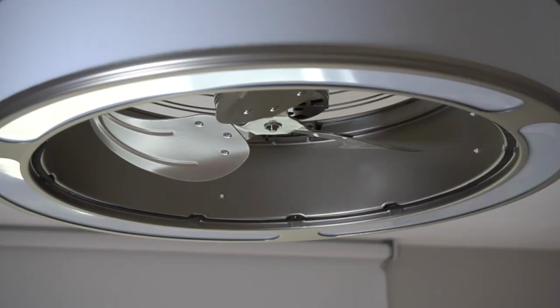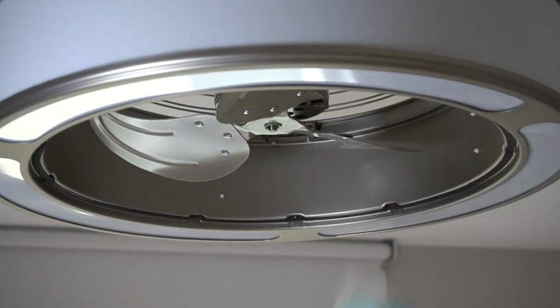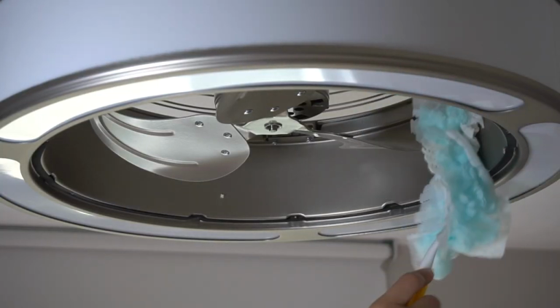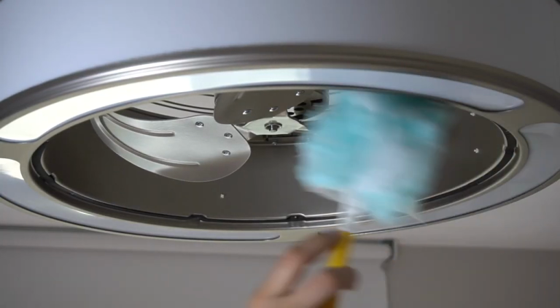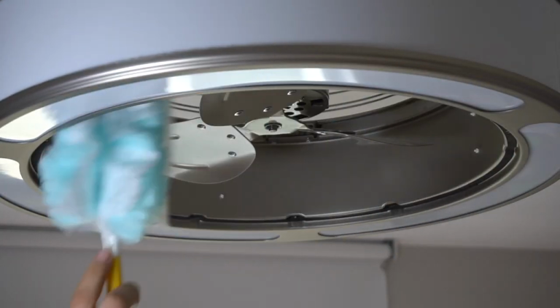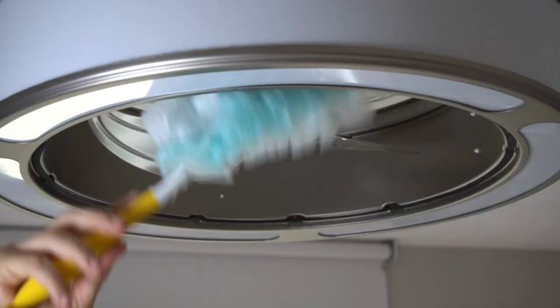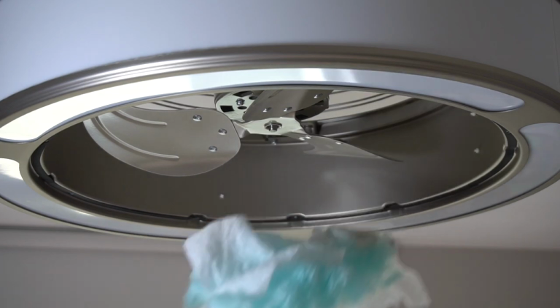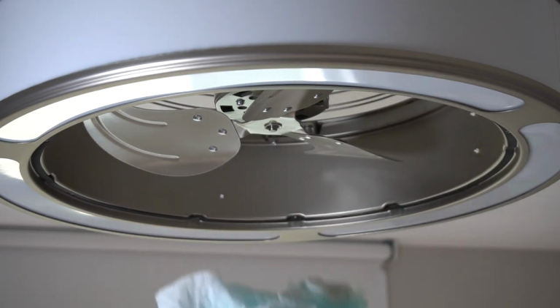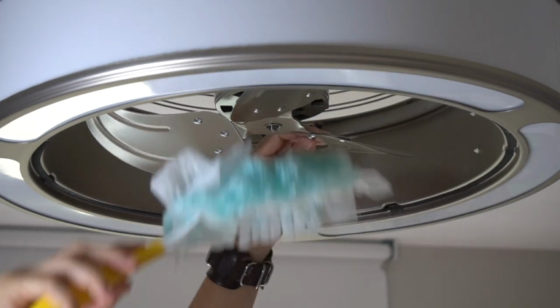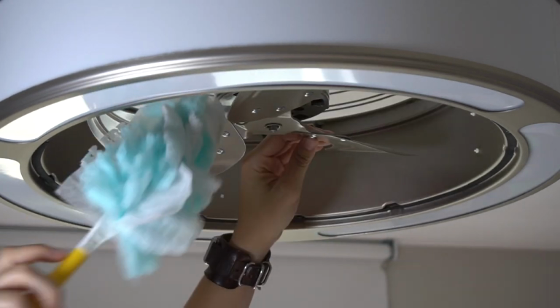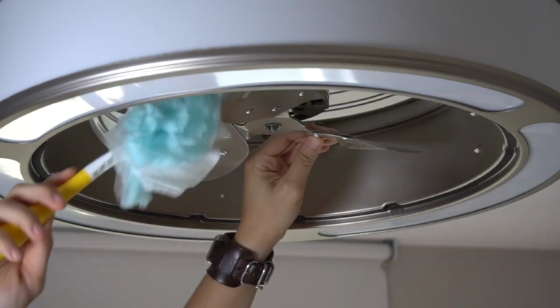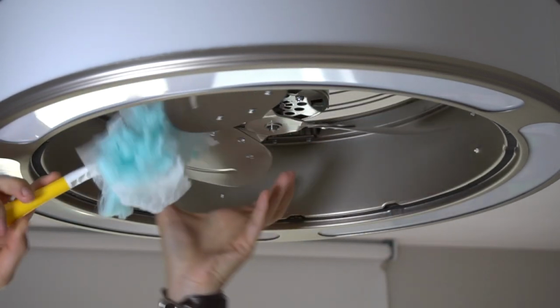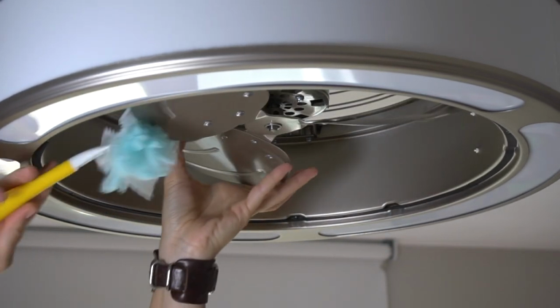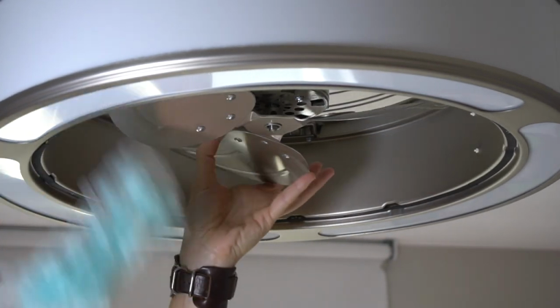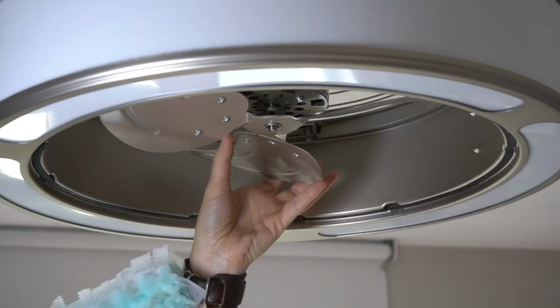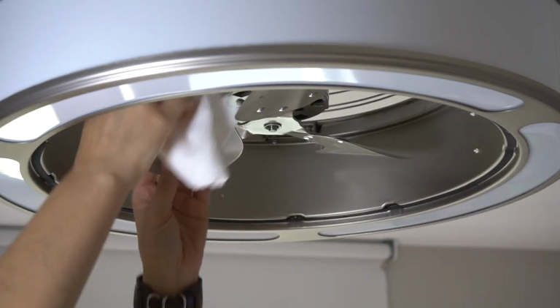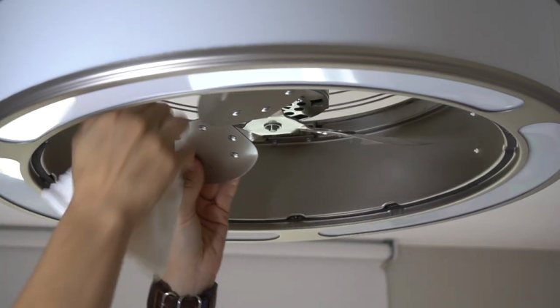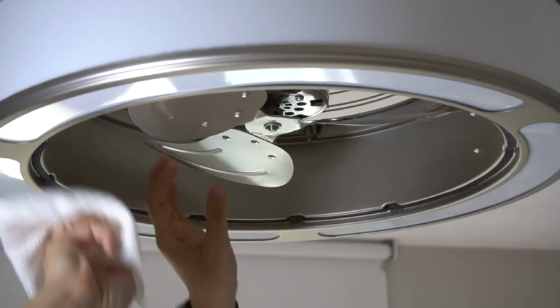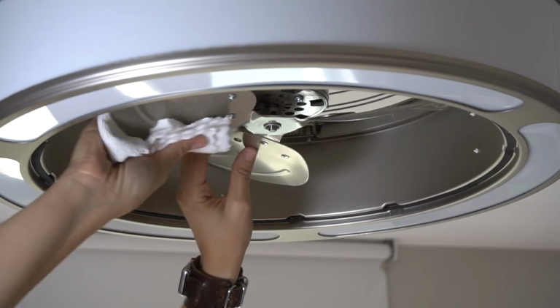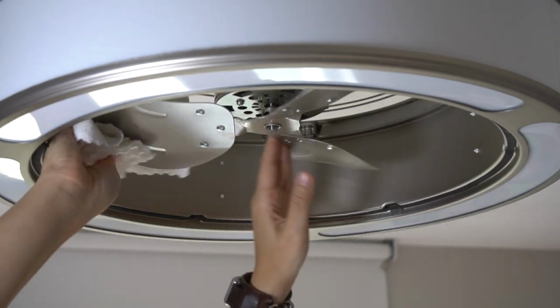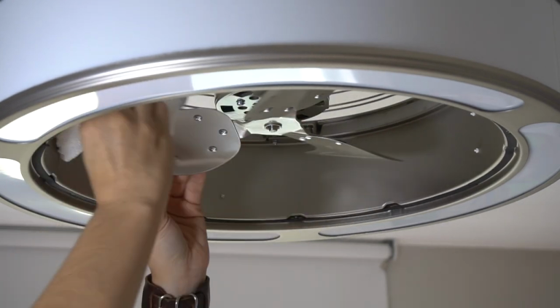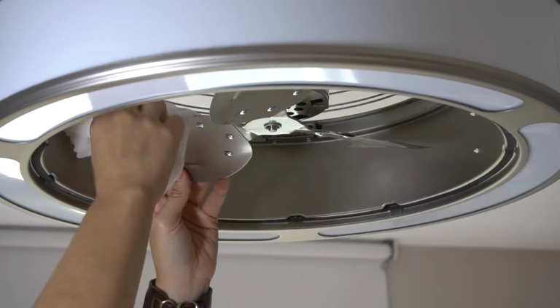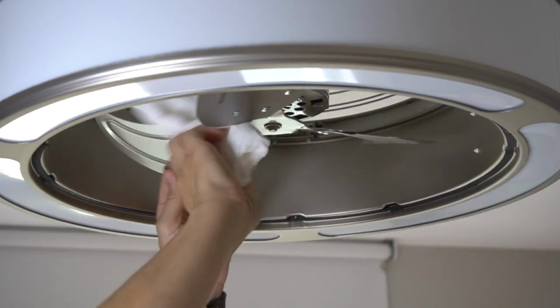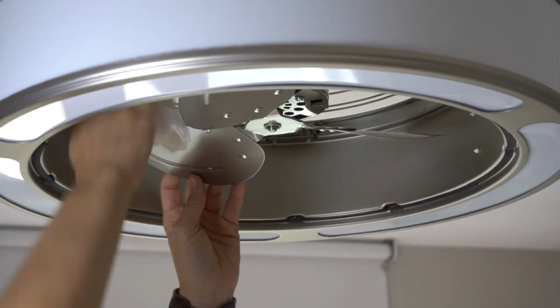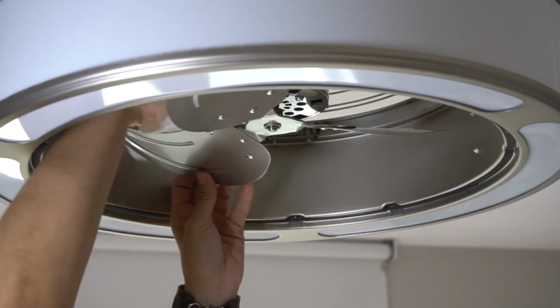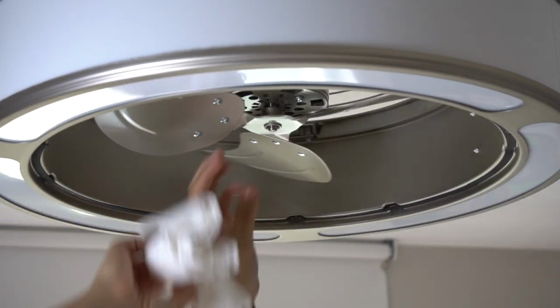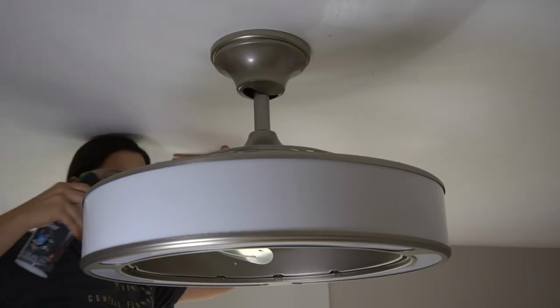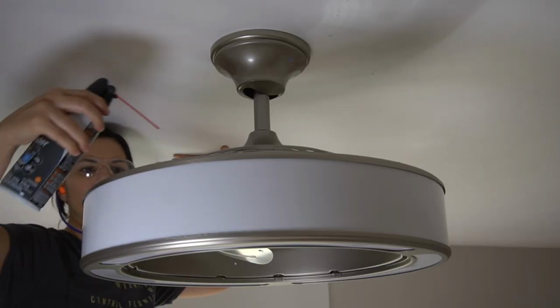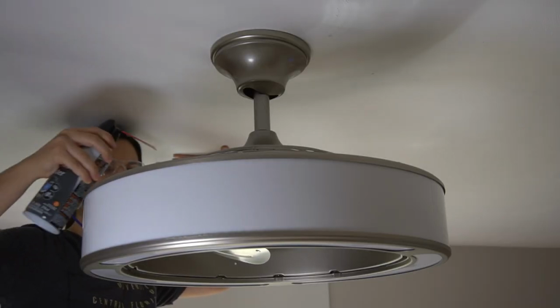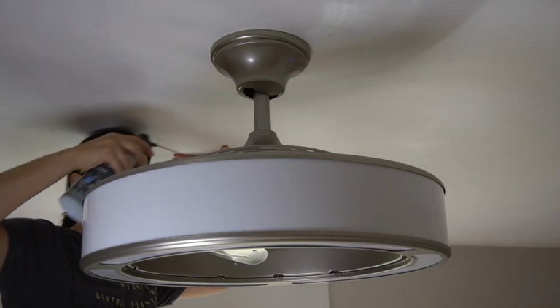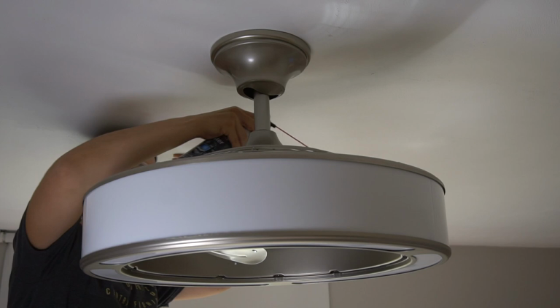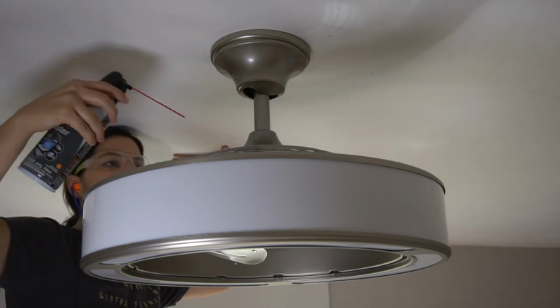And here are the fan blades exposed. To clean, I use a Swiffer duster and a microfiber cloth to clean off any dust from the blades. I also cleaned the top of the fan with canned air.